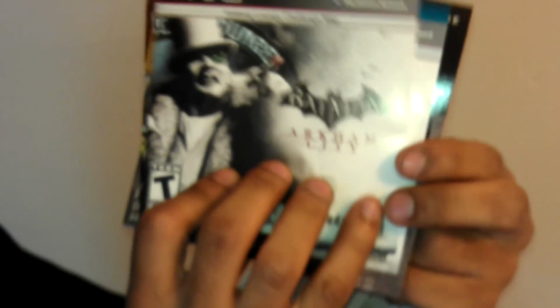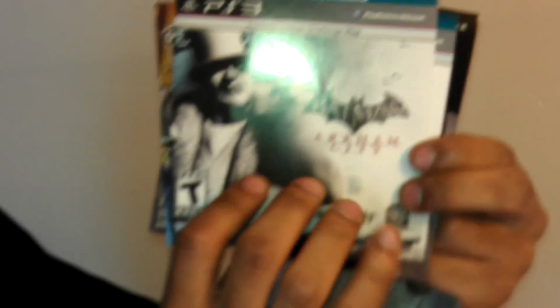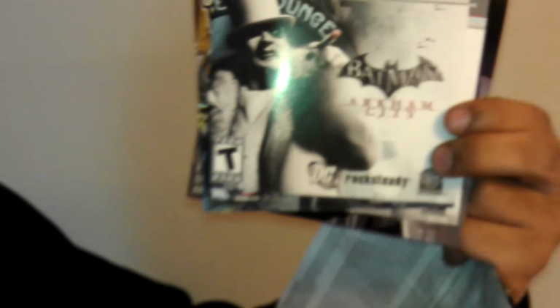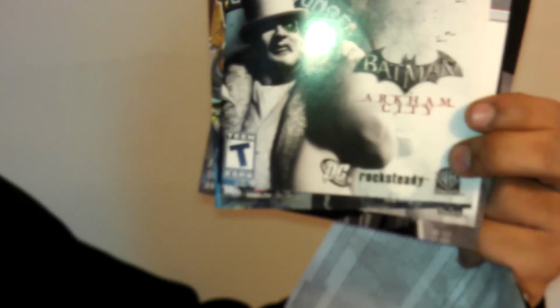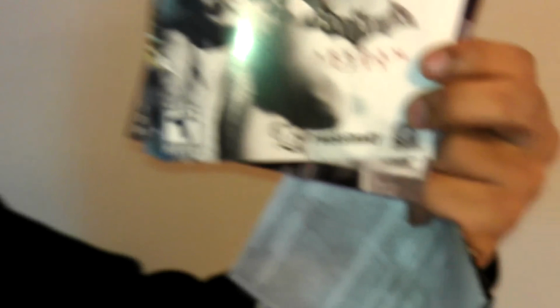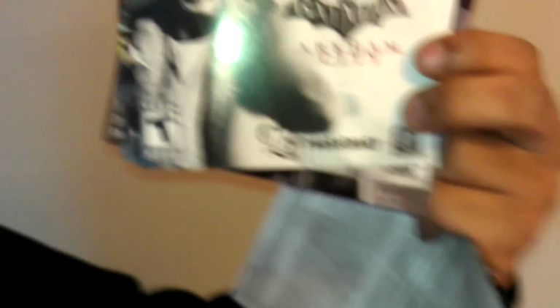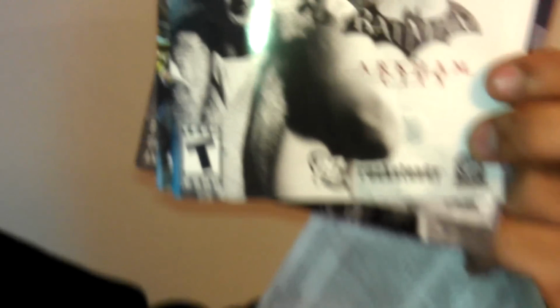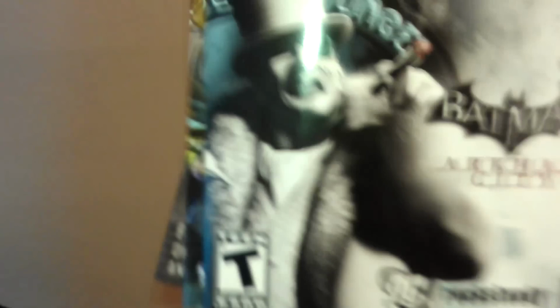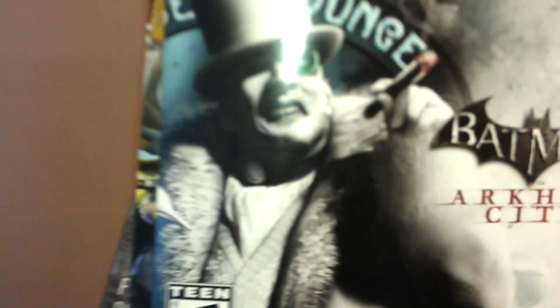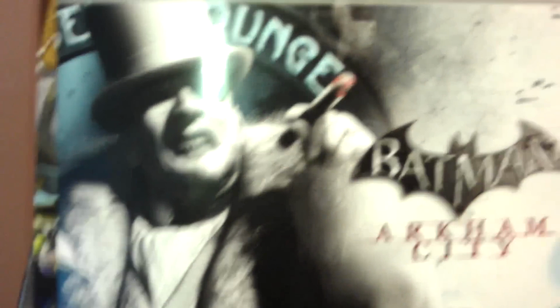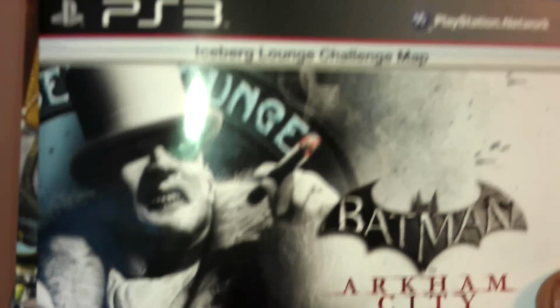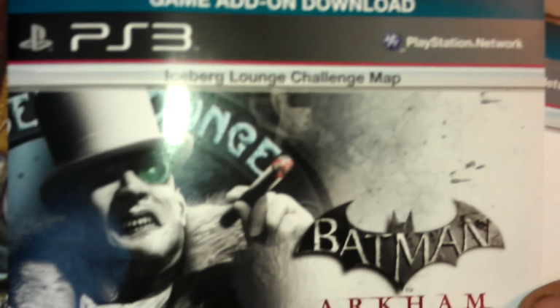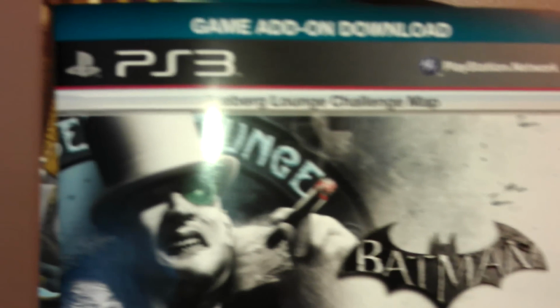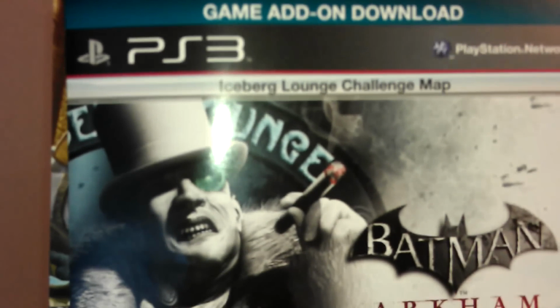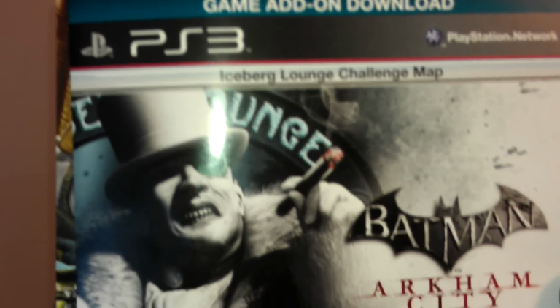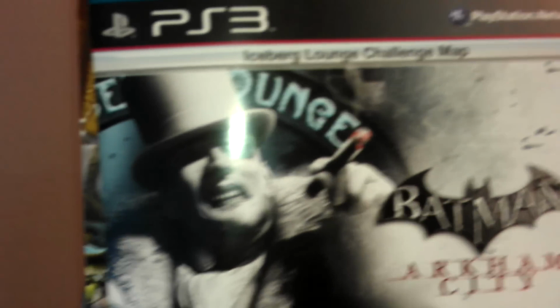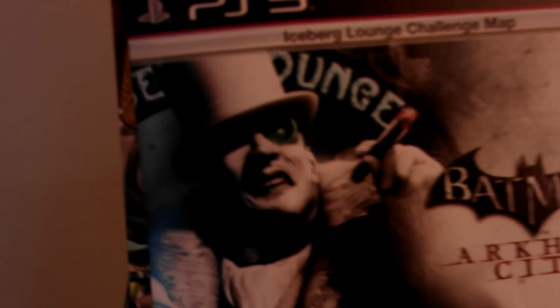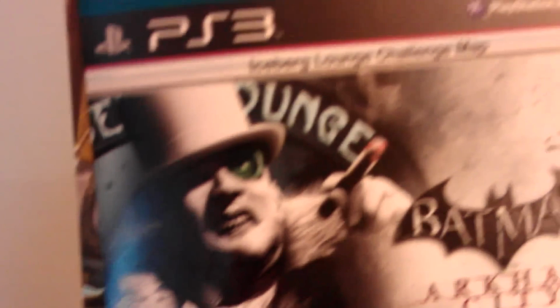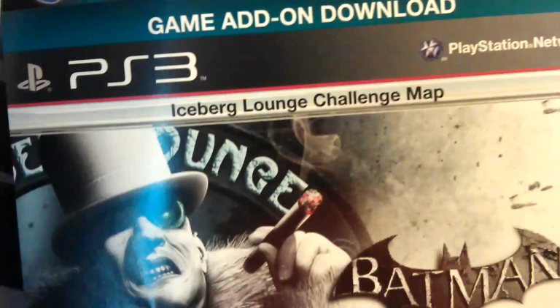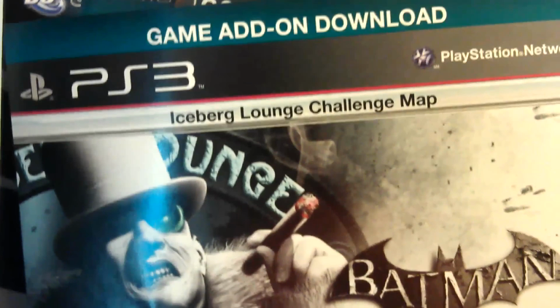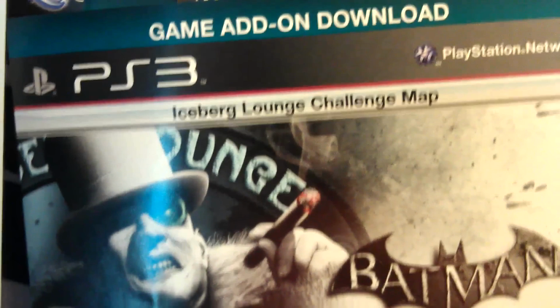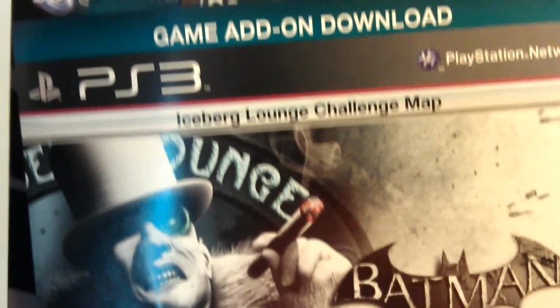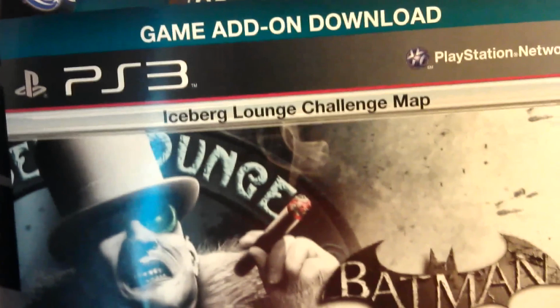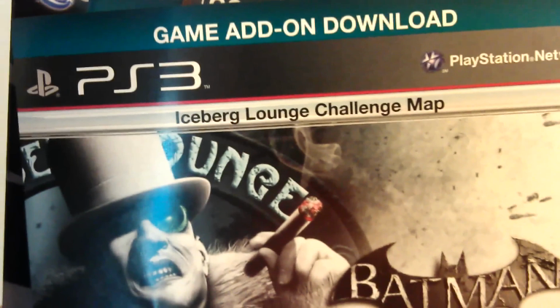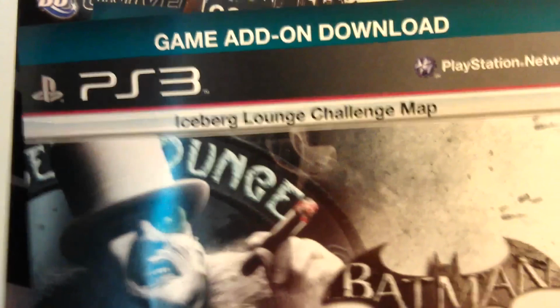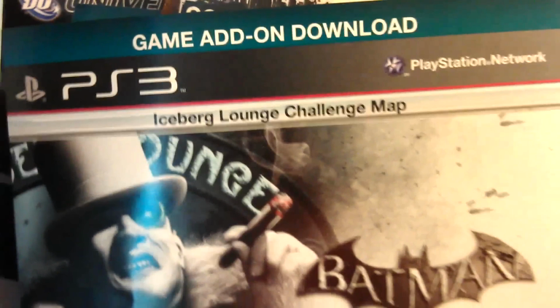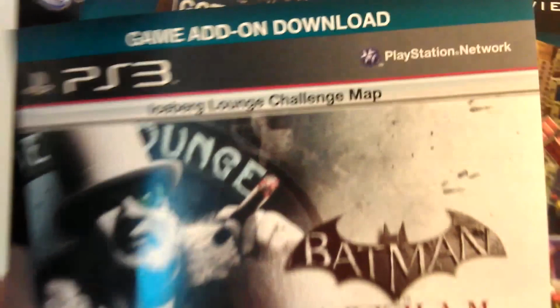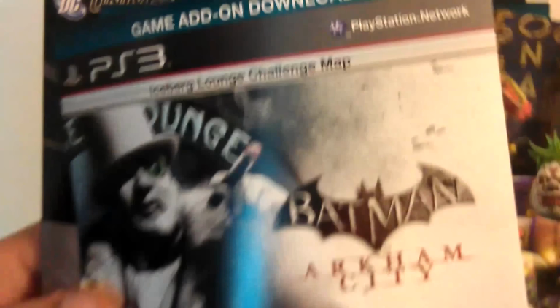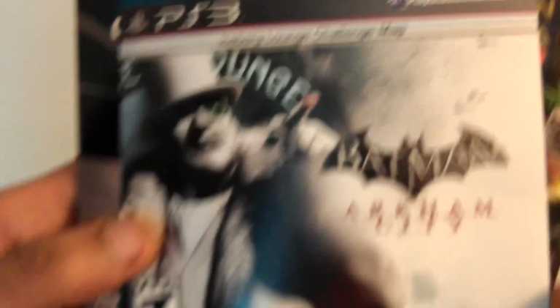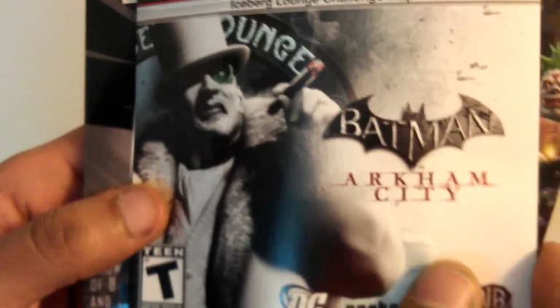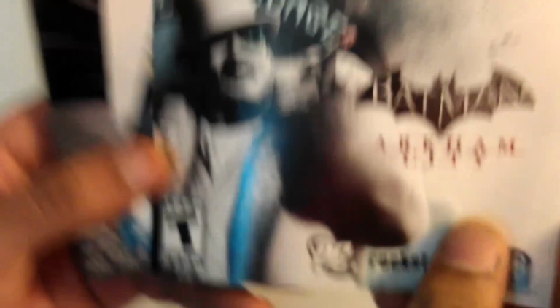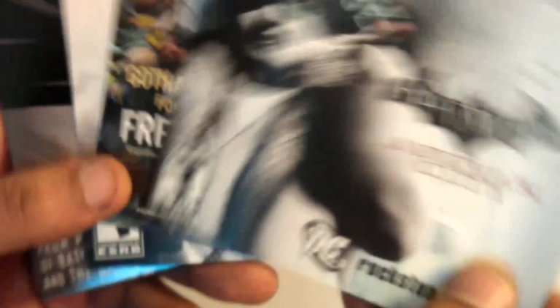What's that? What's that? Oh, the Iceberg — The Iceberg Lounge Challenge map.